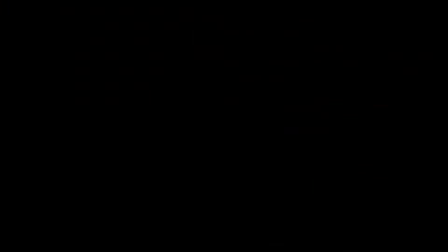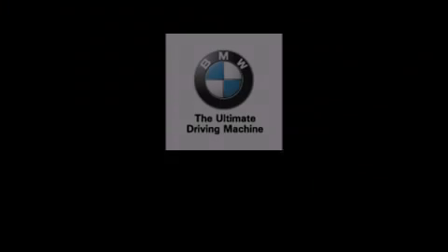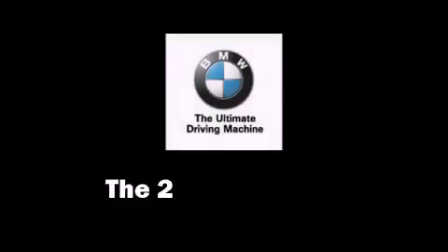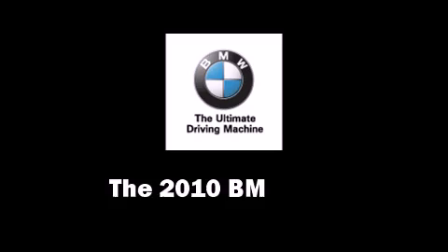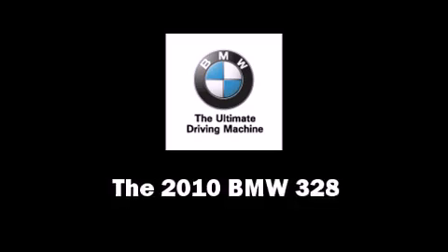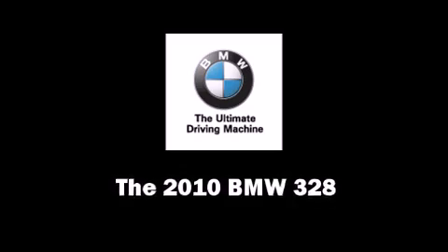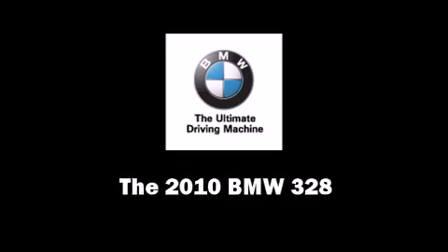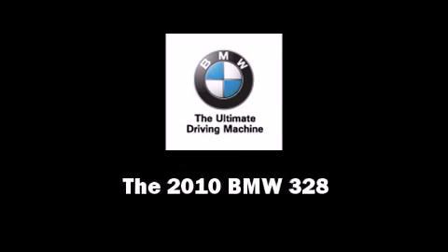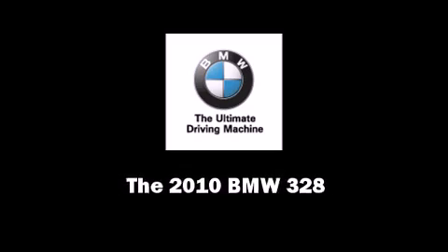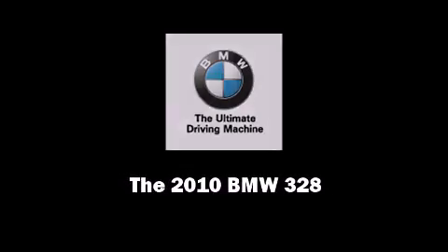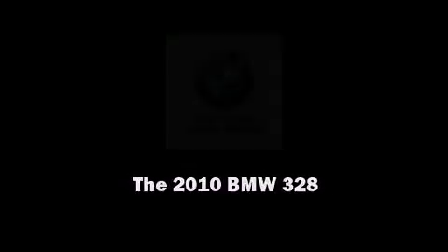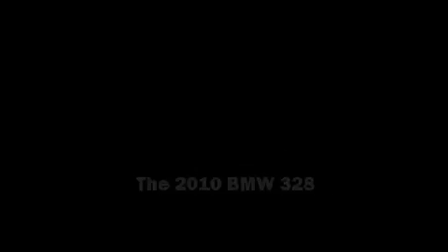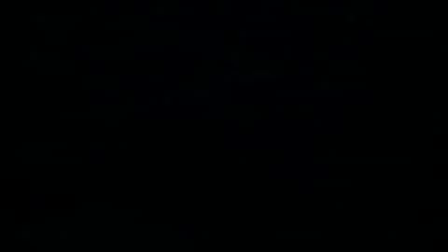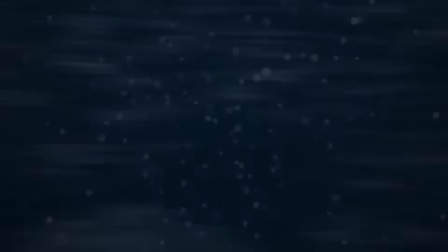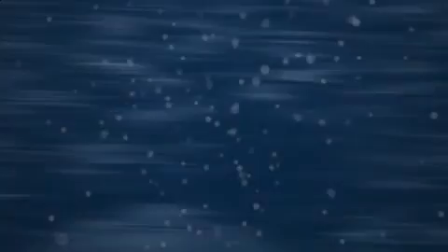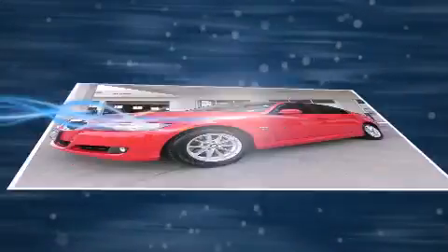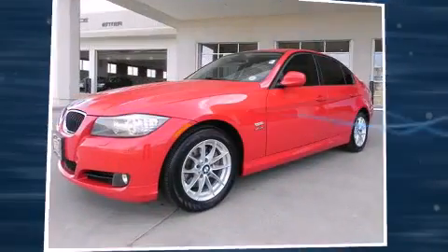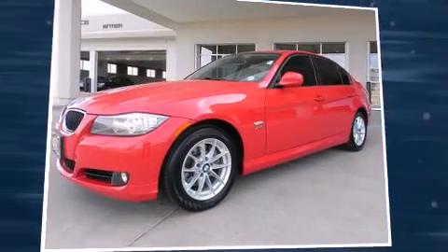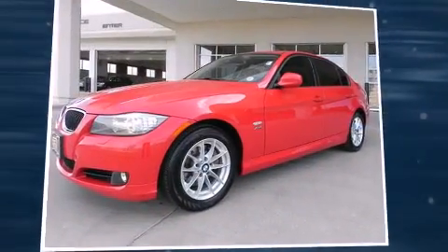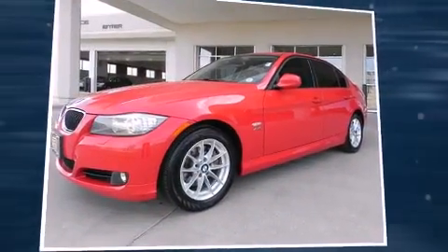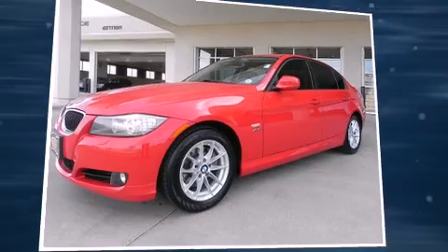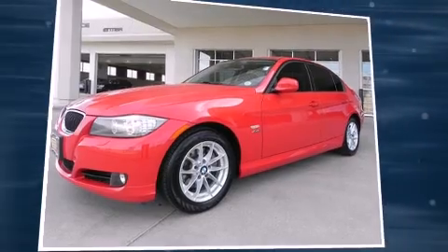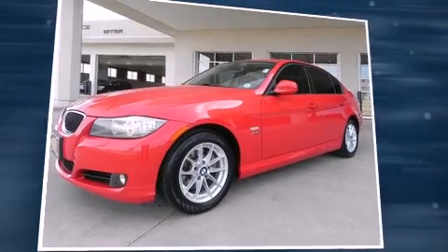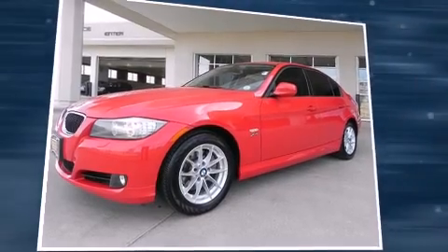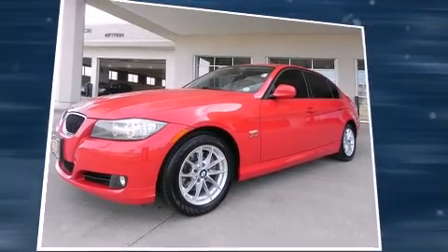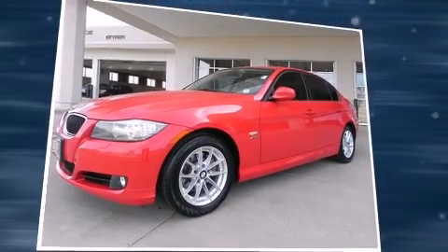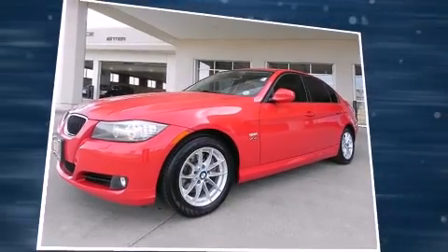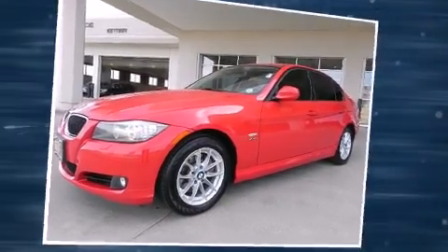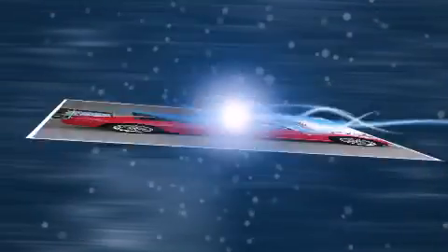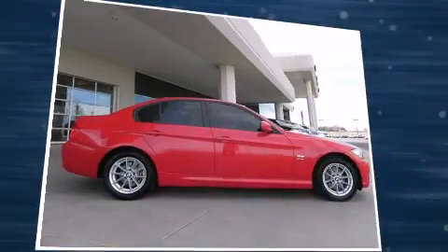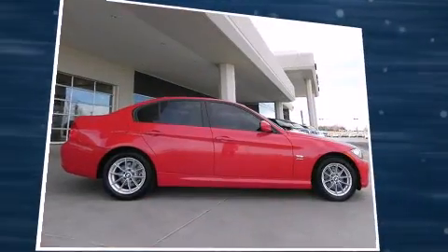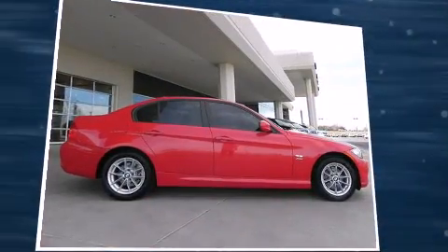Climb inside the 2010 BMW 328. This four-door, five-passenger sedan has not yet reached the 20,000 mile mark.